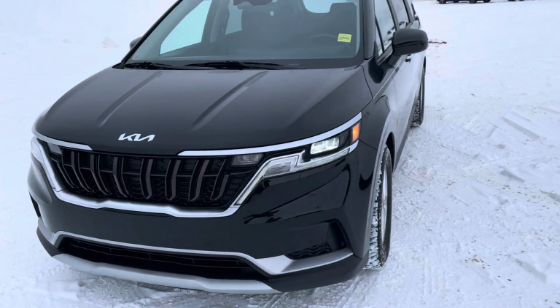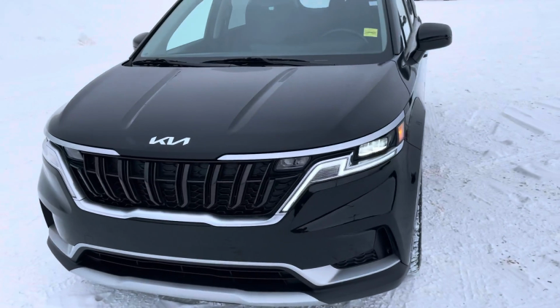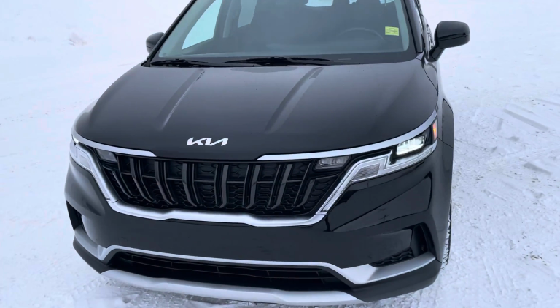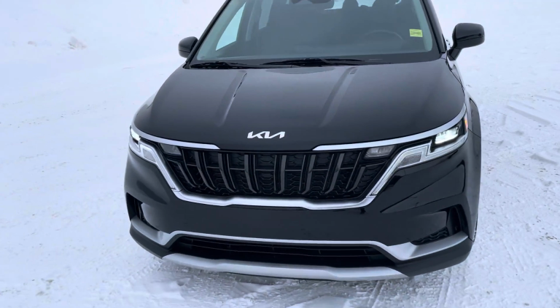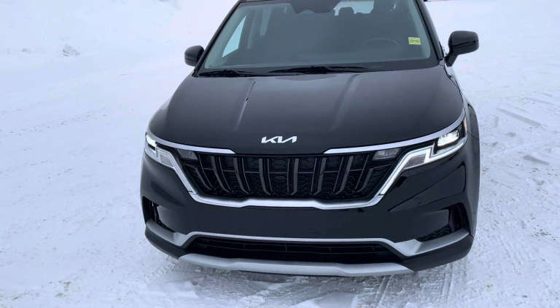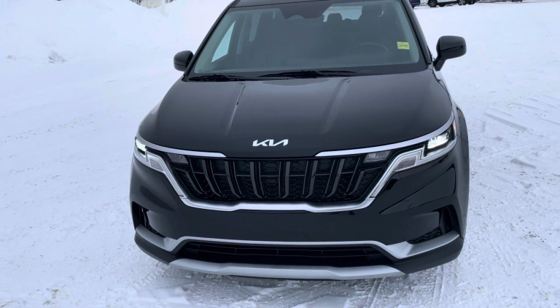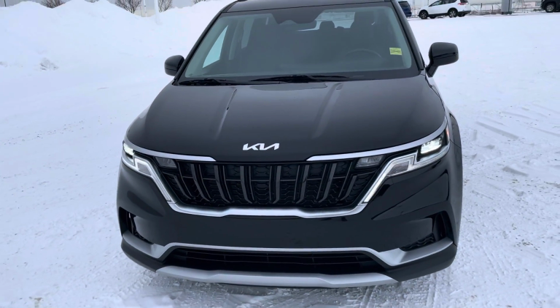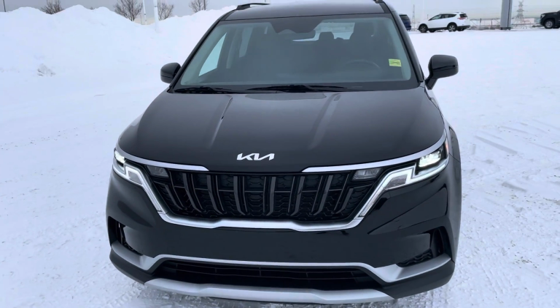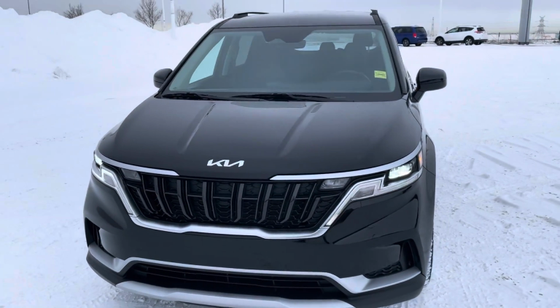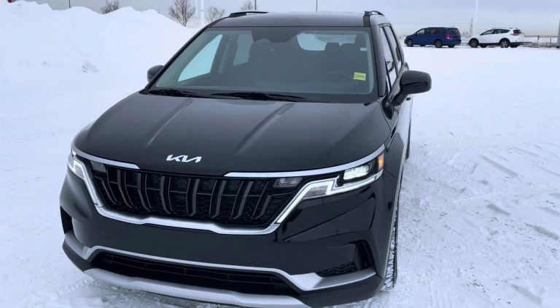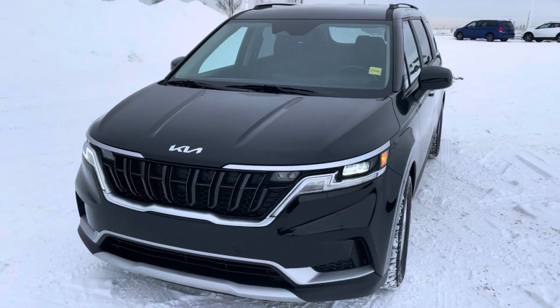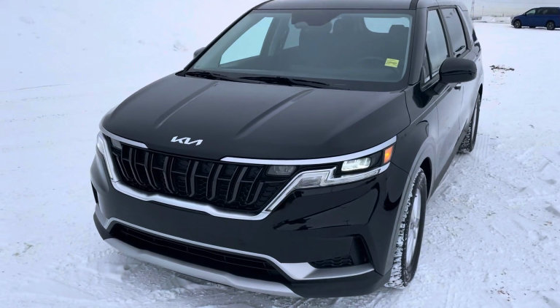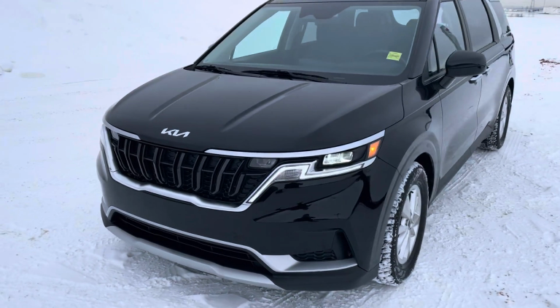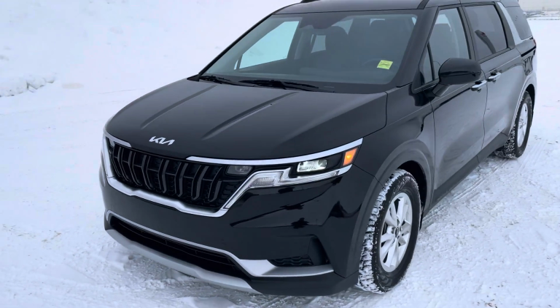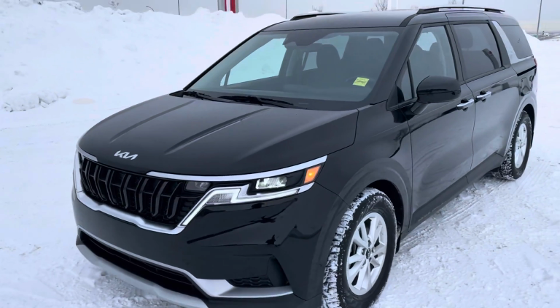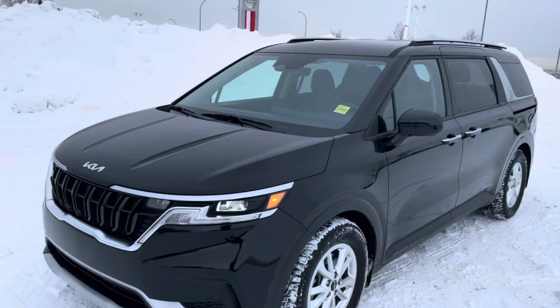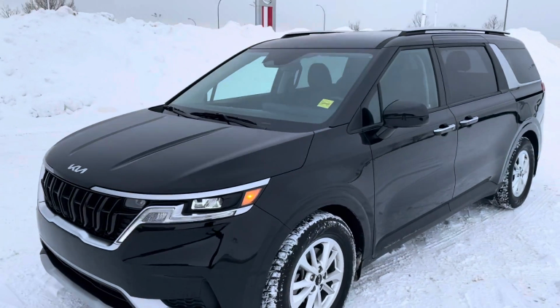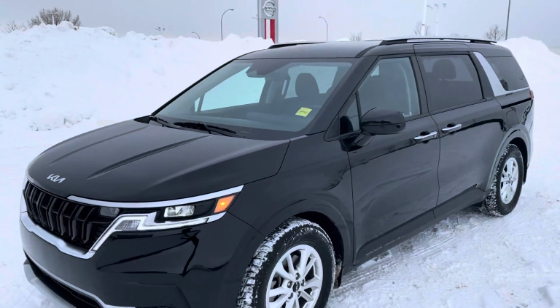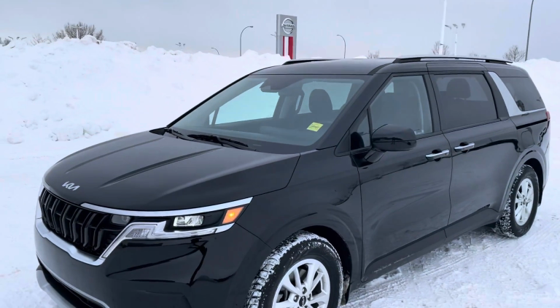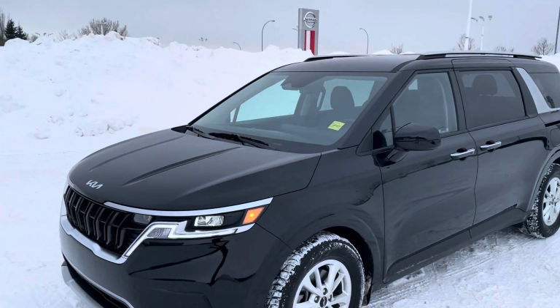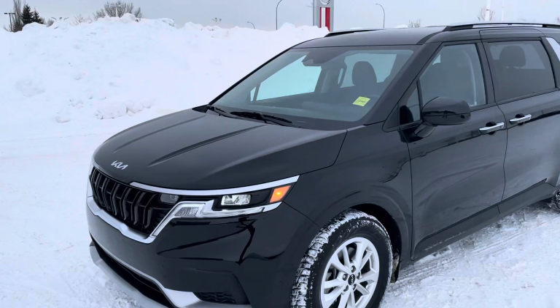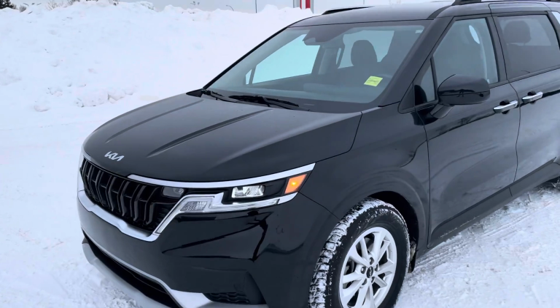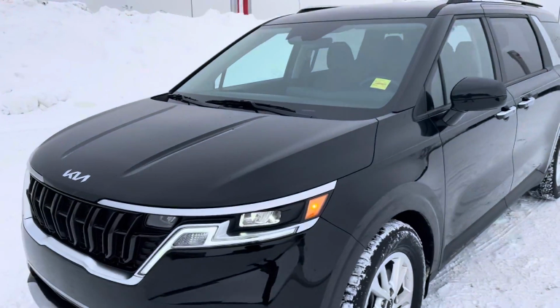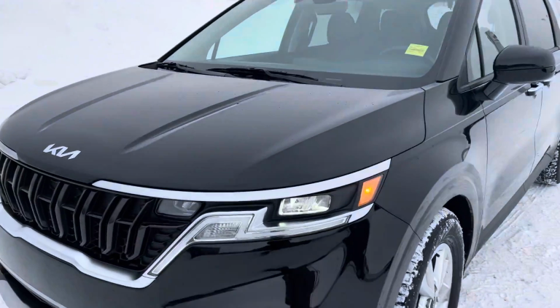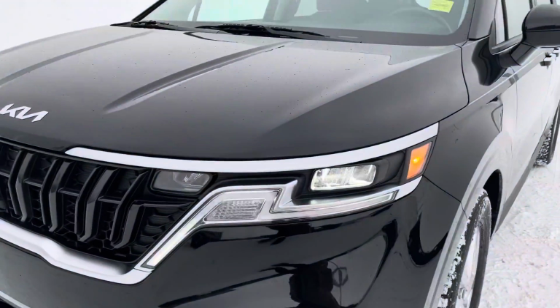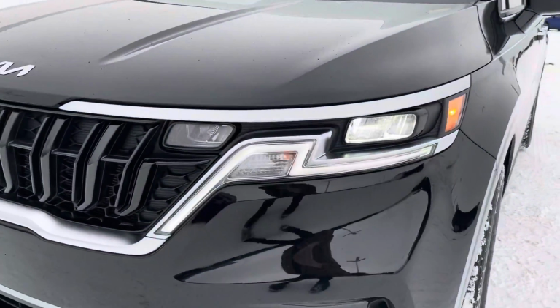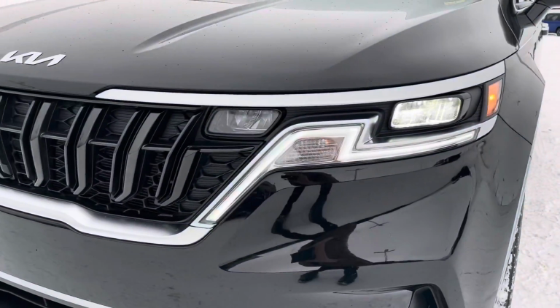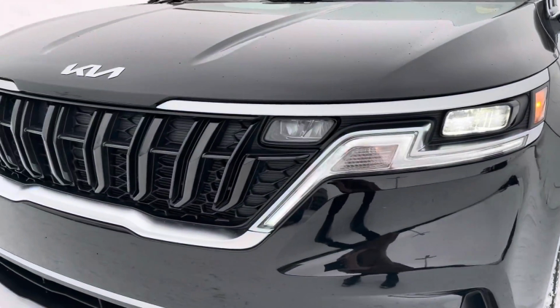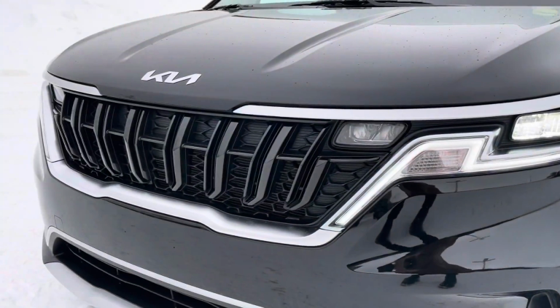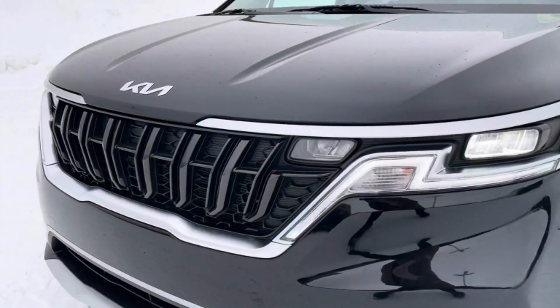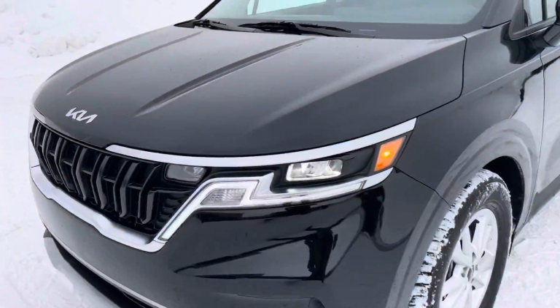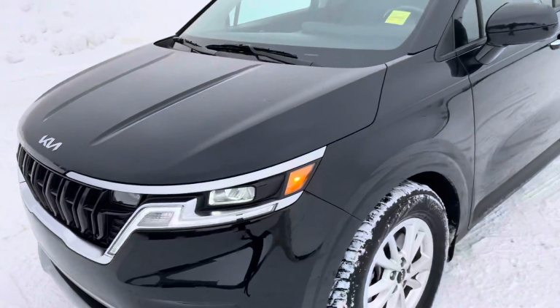This is a completely new model line for Kia, and it has a beautiful-looking front end with these wavy daytime running lights — really unique, like nothing you've seen from any other model.